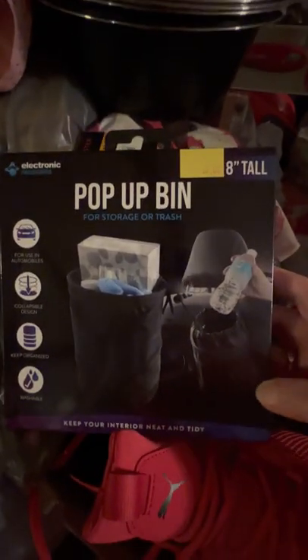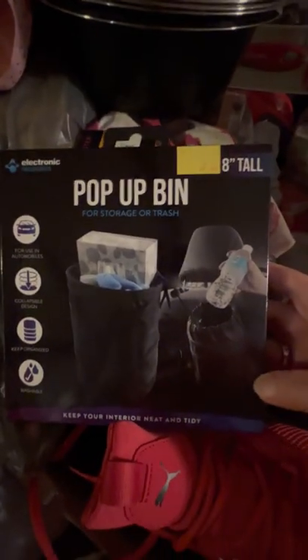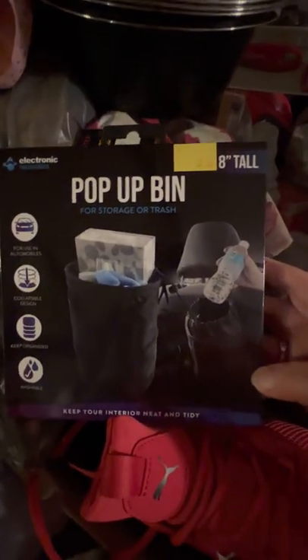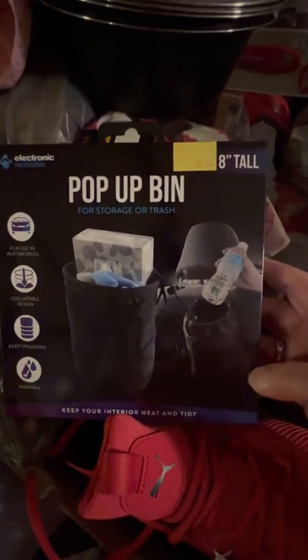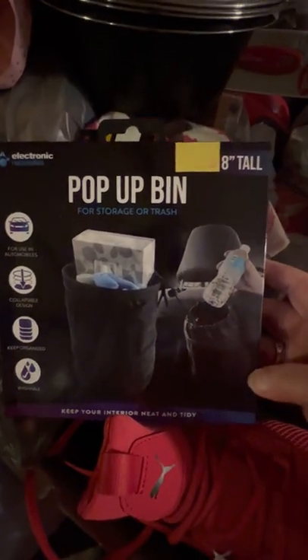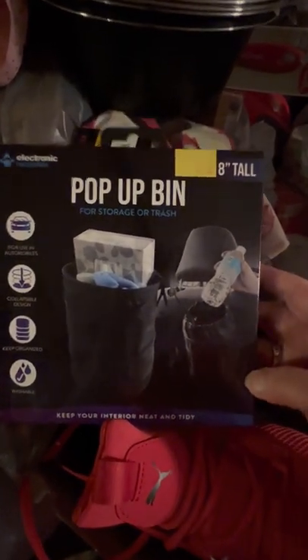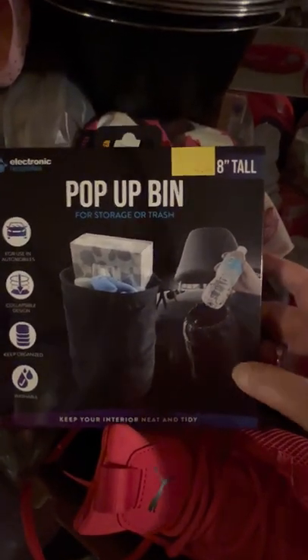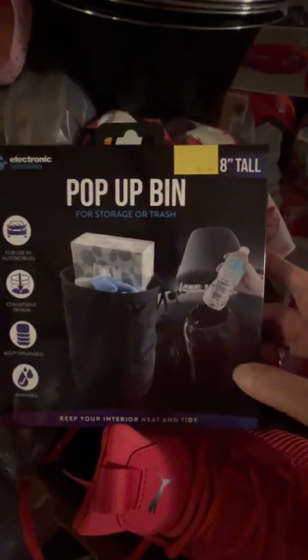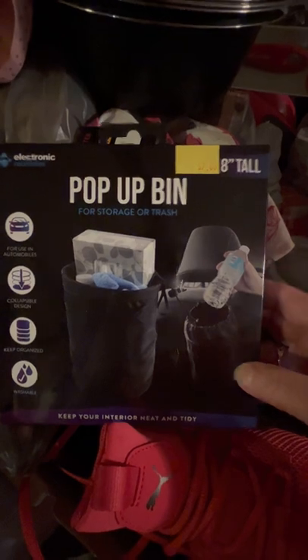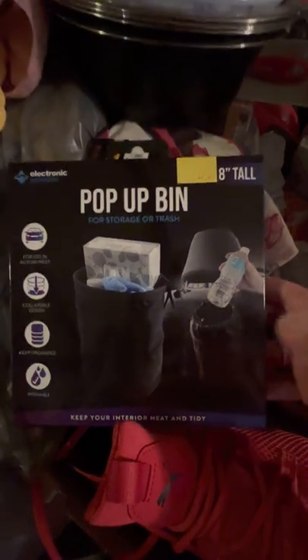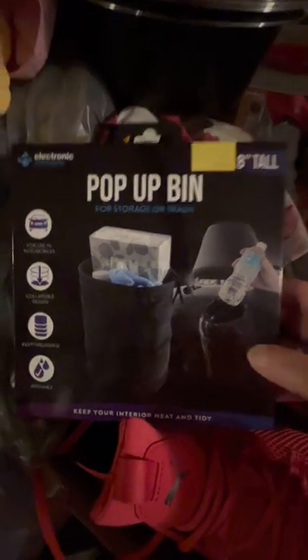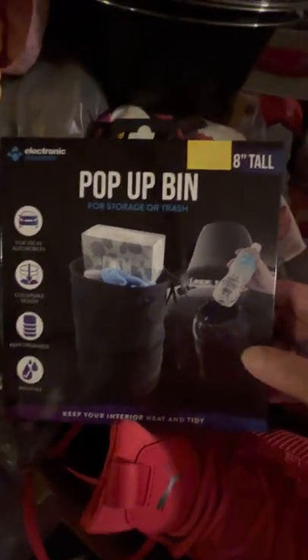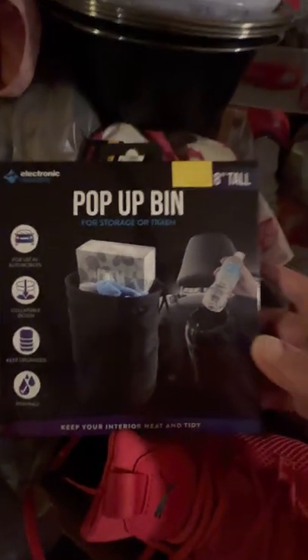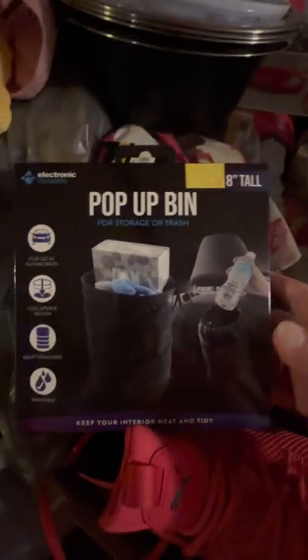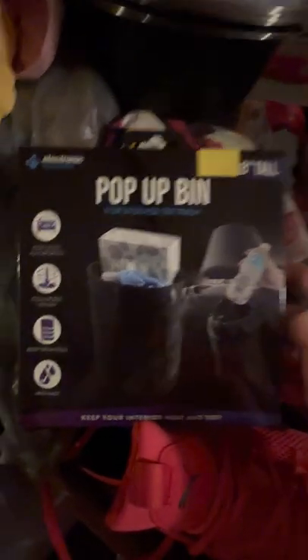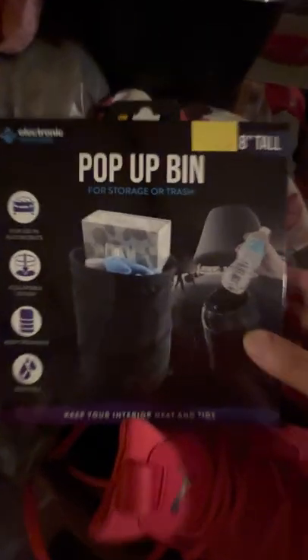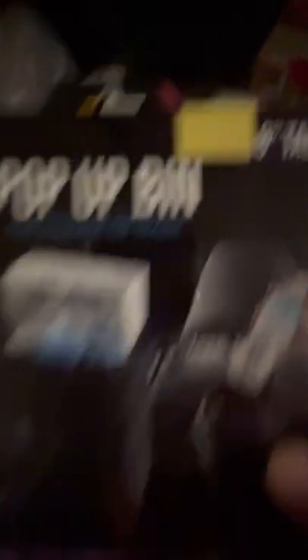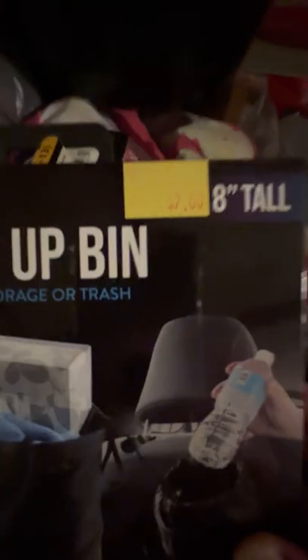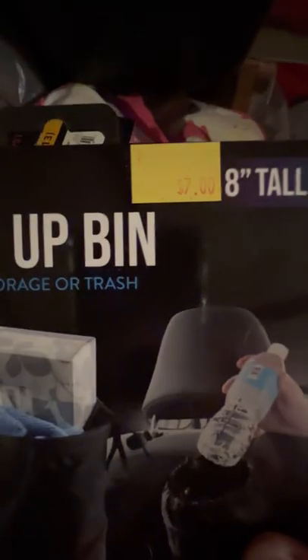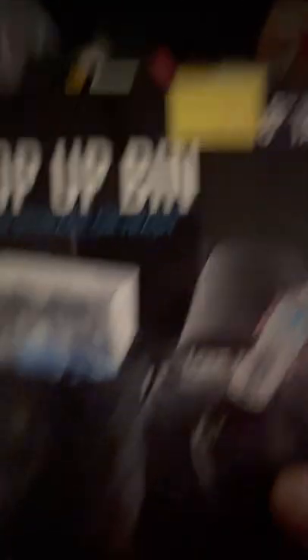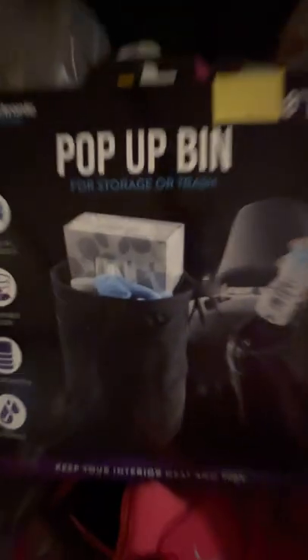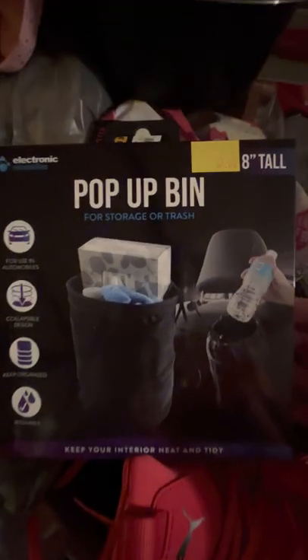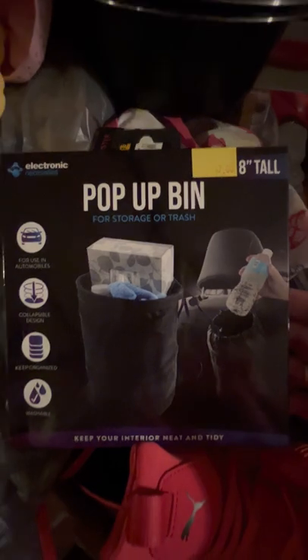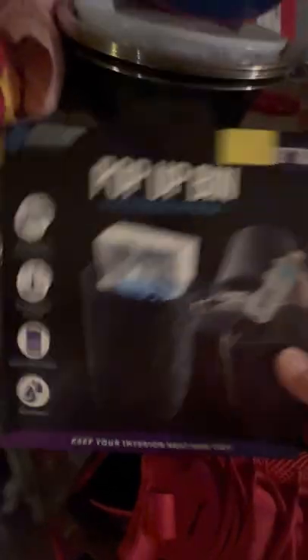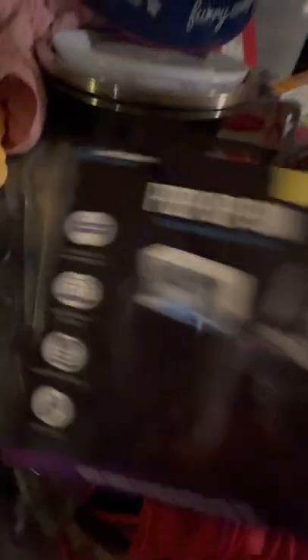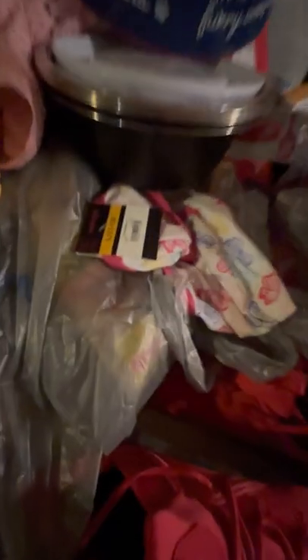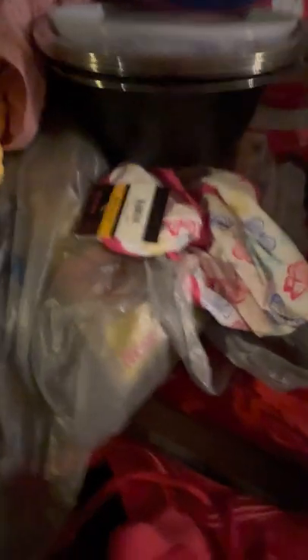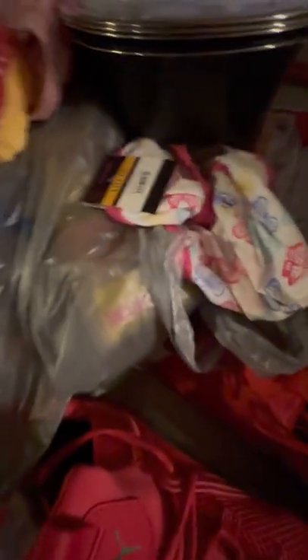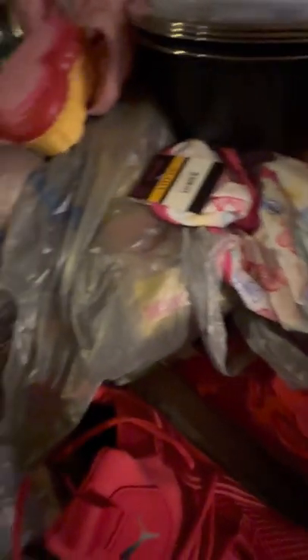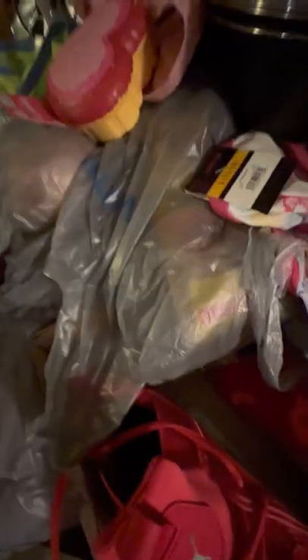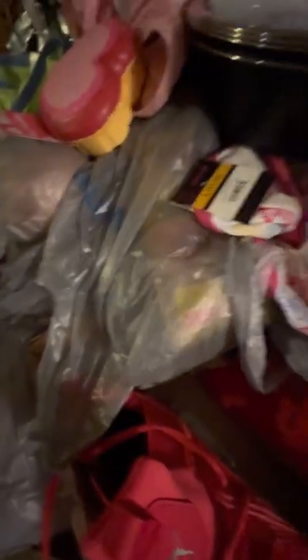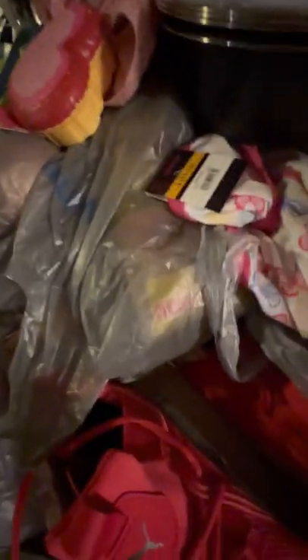These are bins — one for dog stuff and one for them to put trash in. I got two of those. They were $7 each but I needed them. I got some nice stuff.